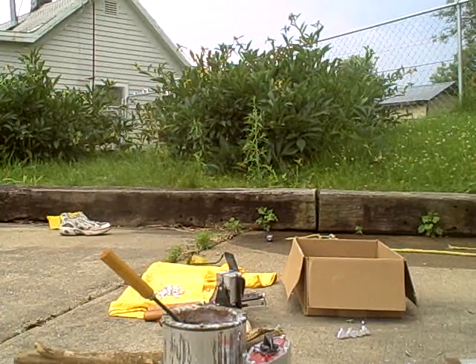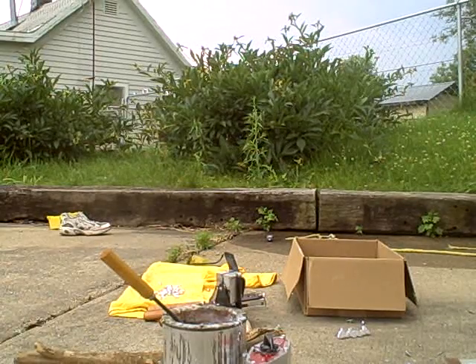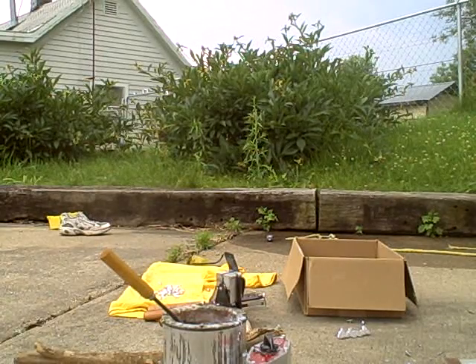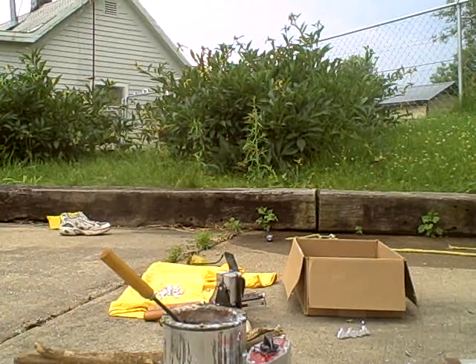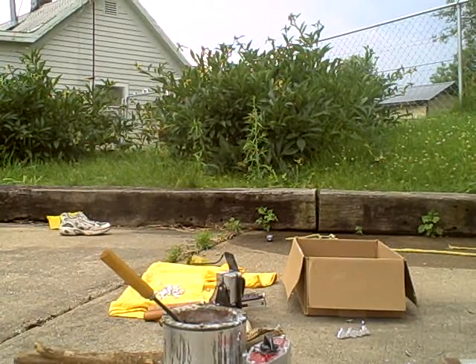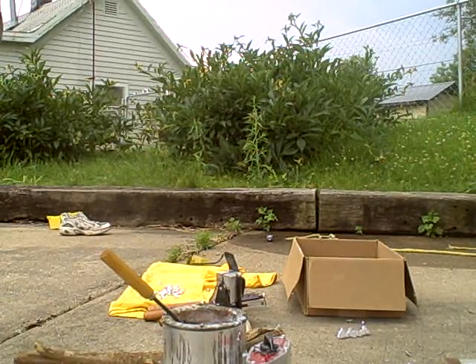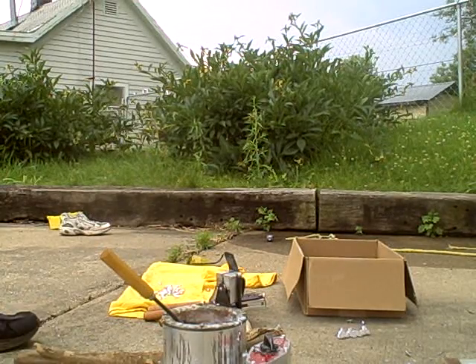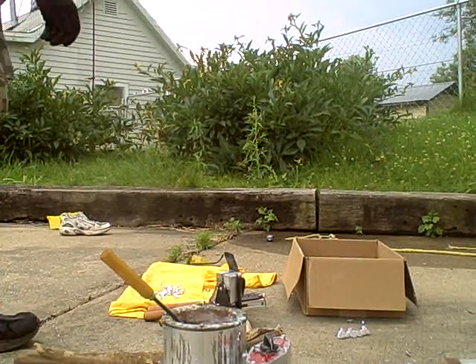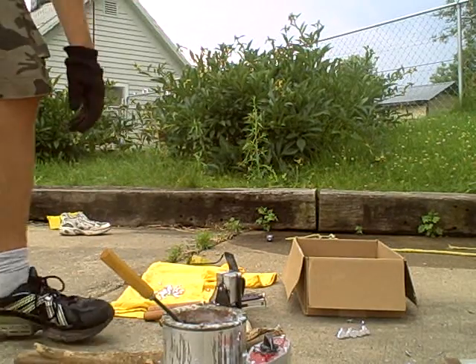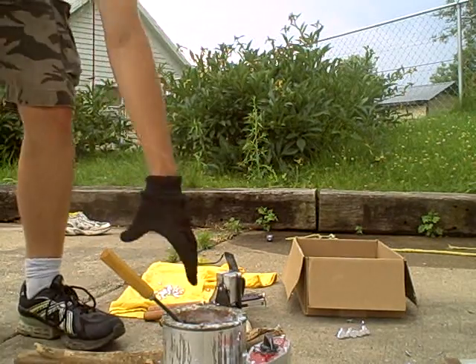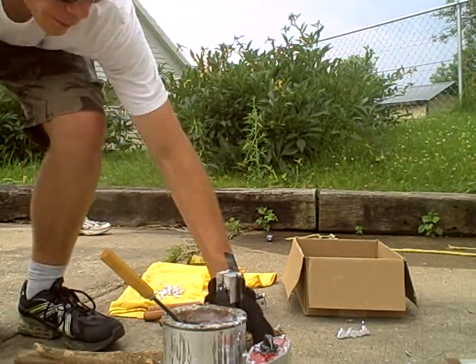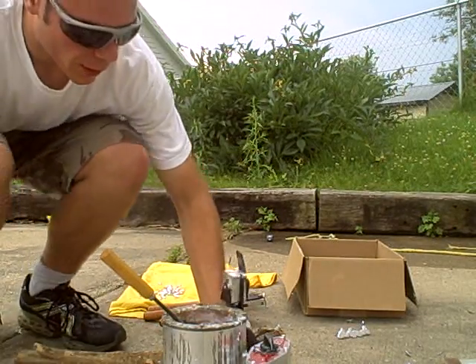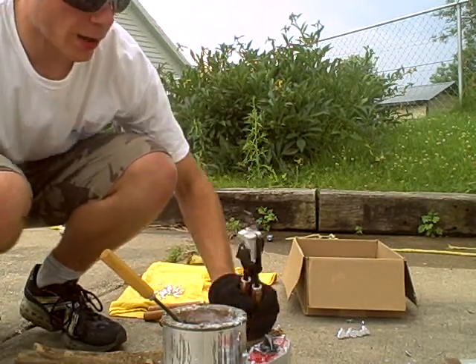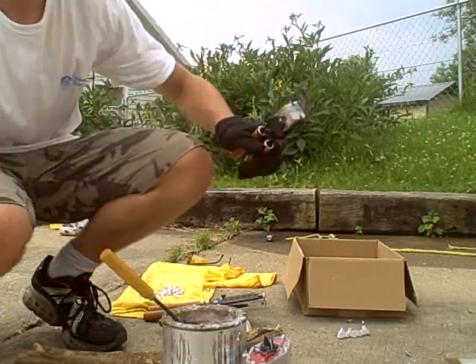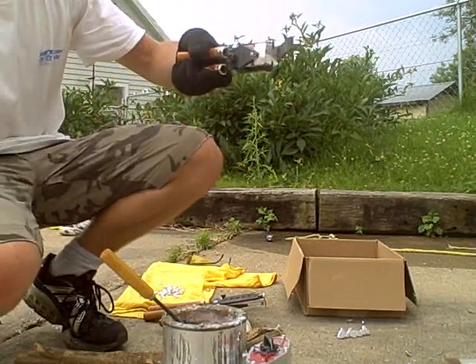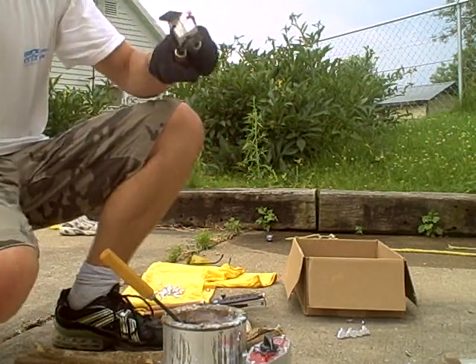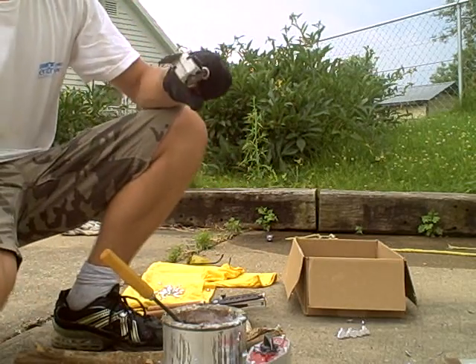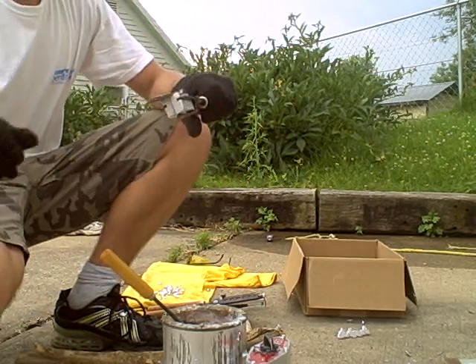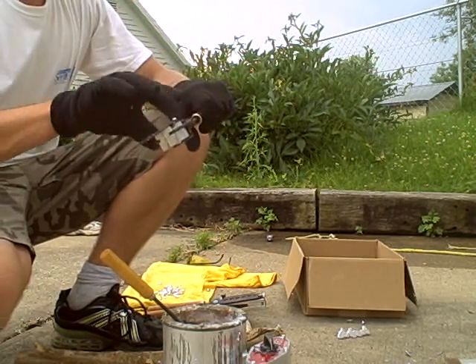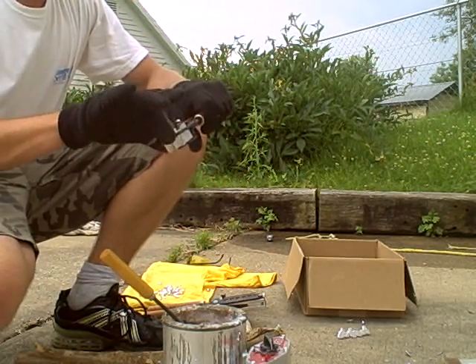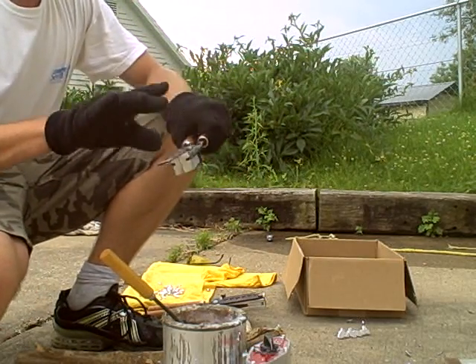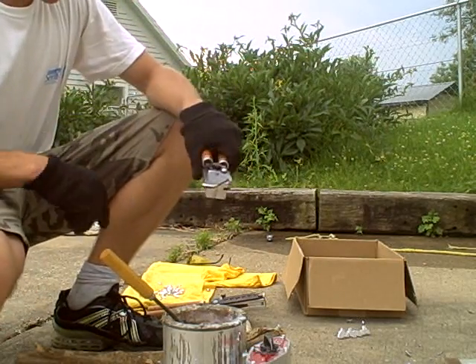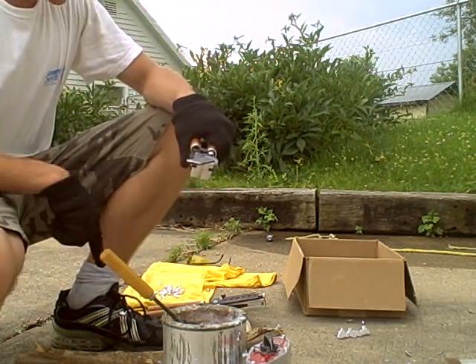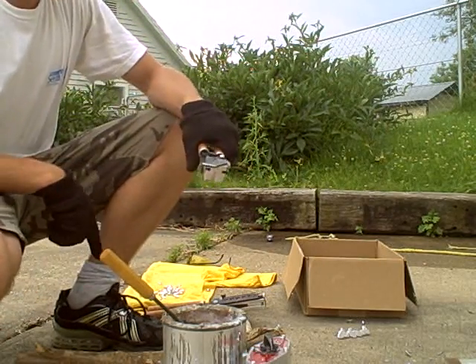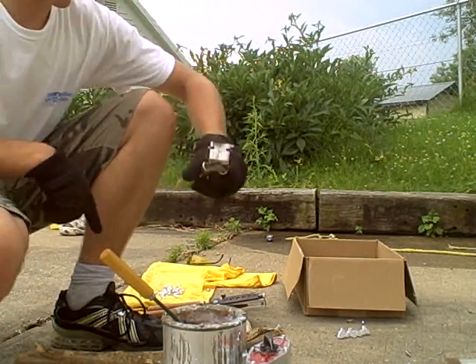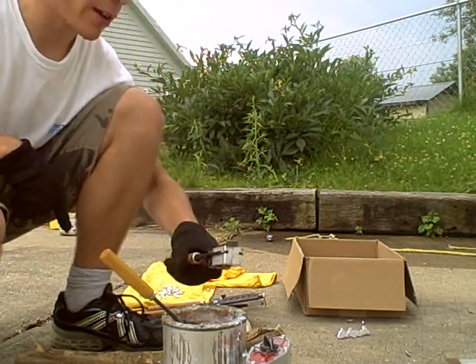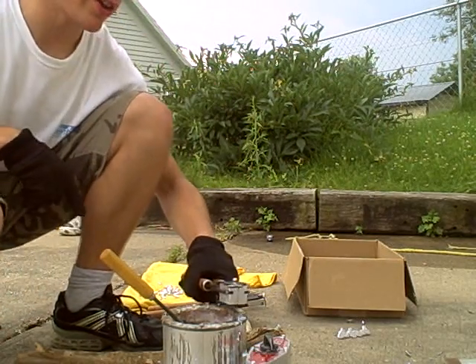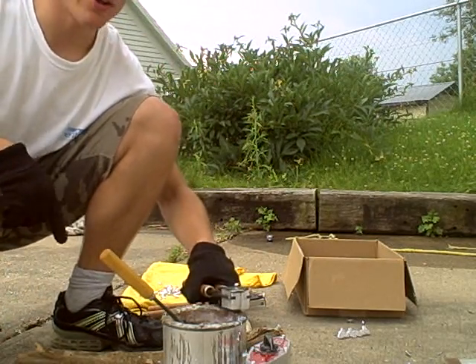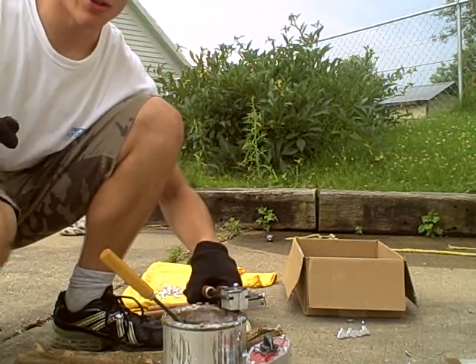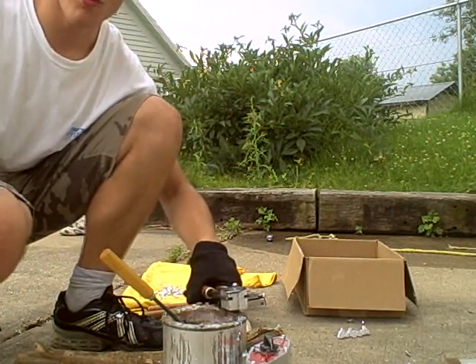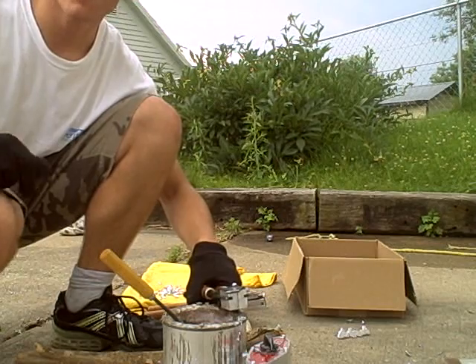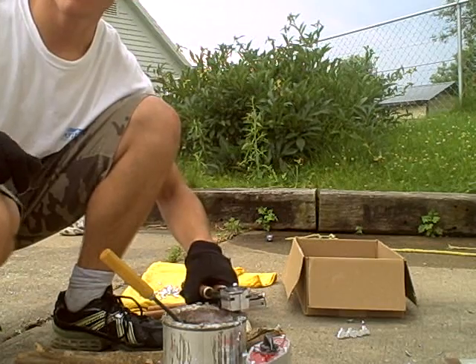I'm going to show you how to do the traditional screw plate method. As I said before, as you notice with the six-position cavity, I just laid it on here and let it warm up that way.